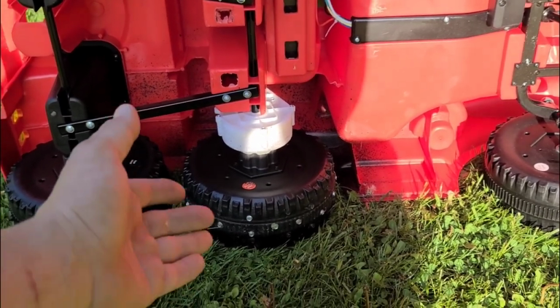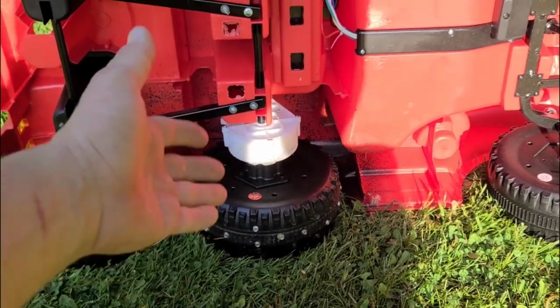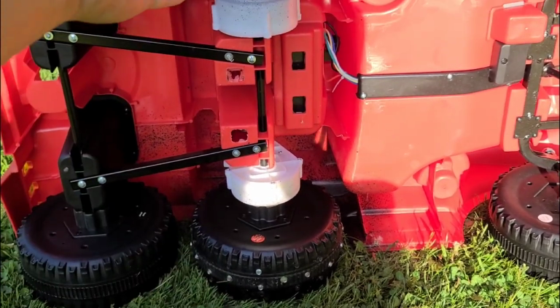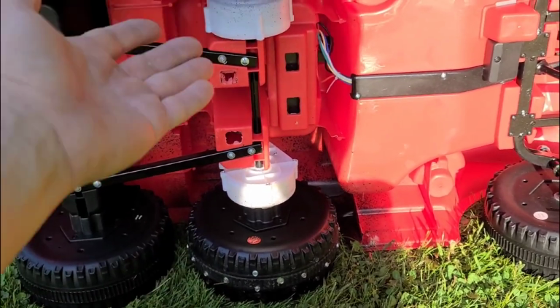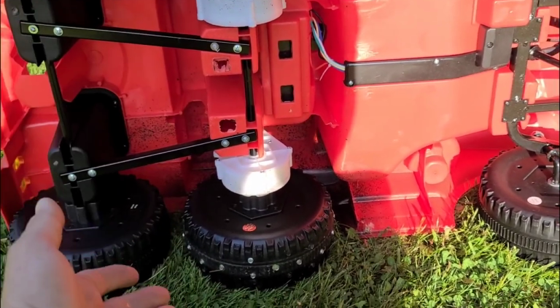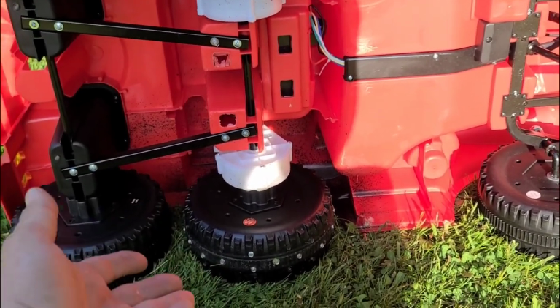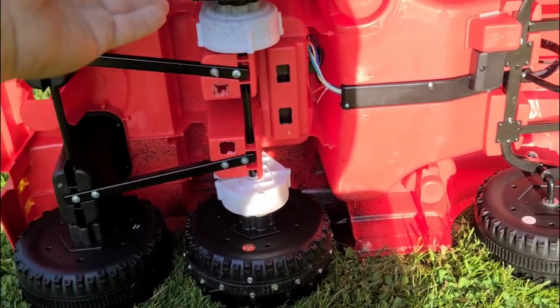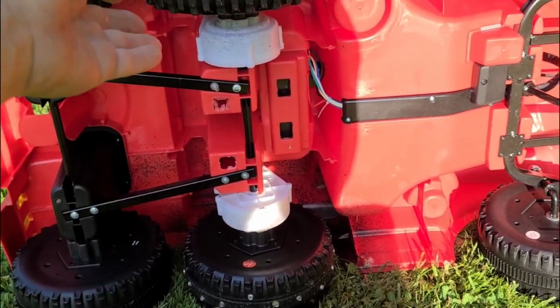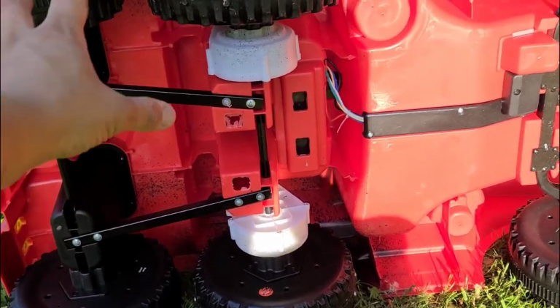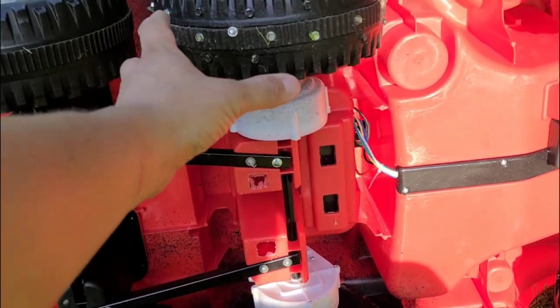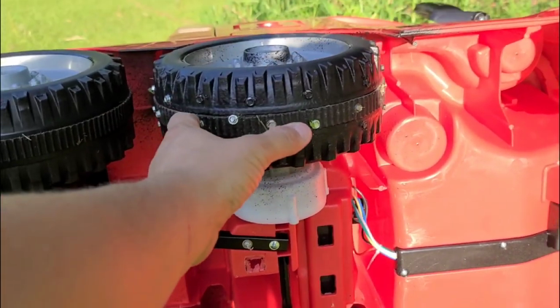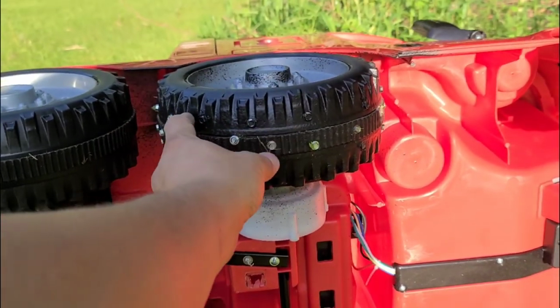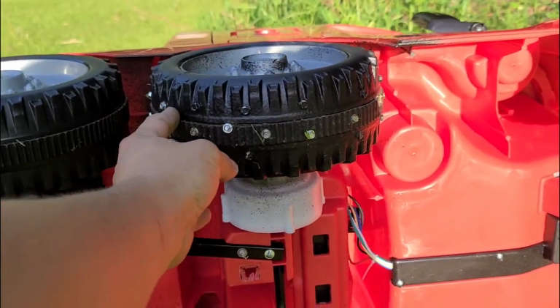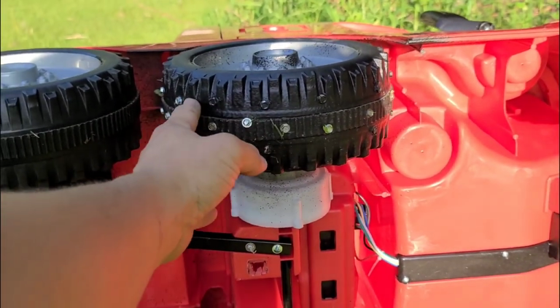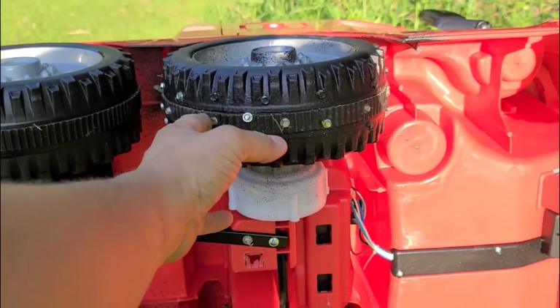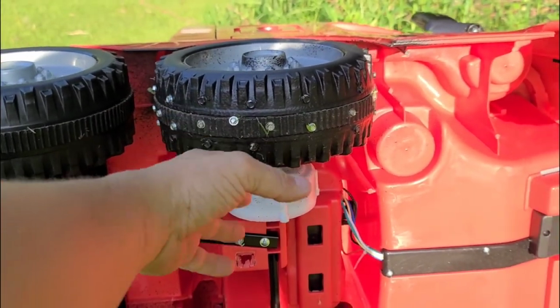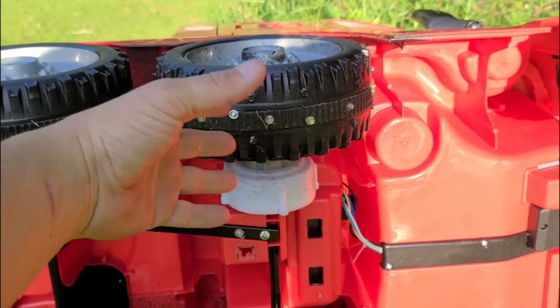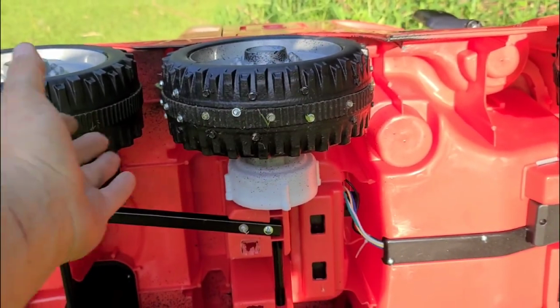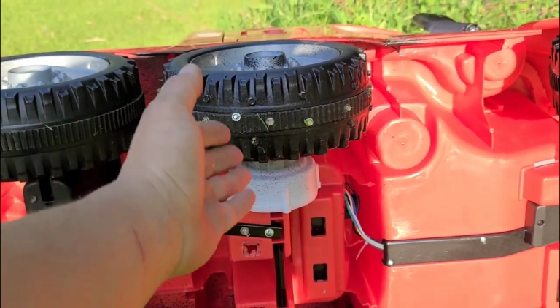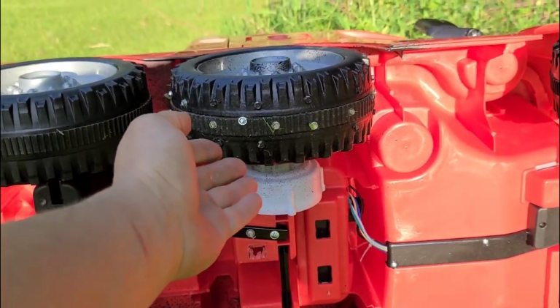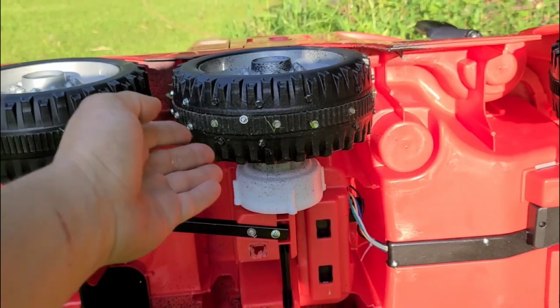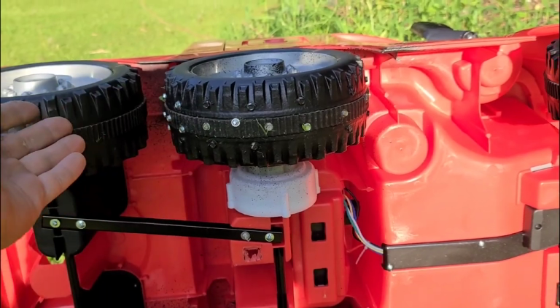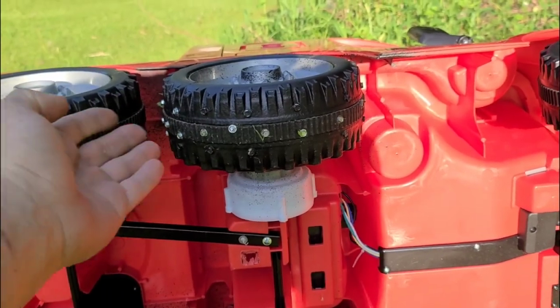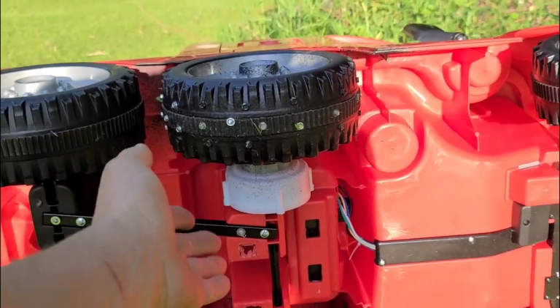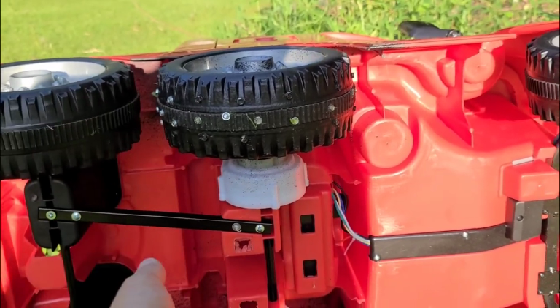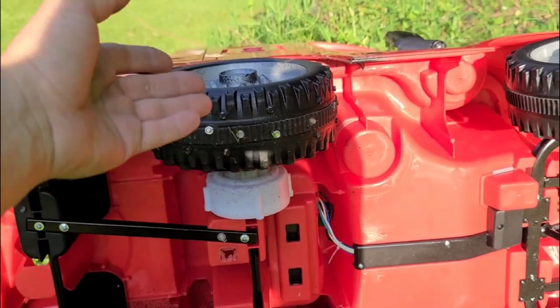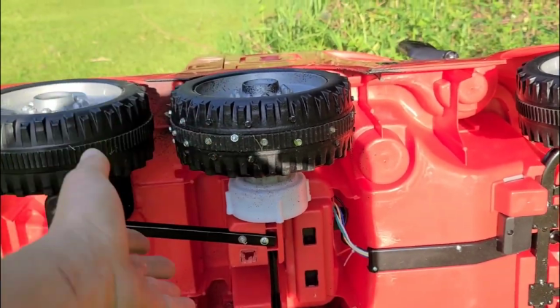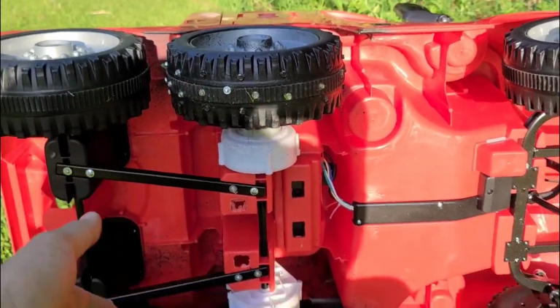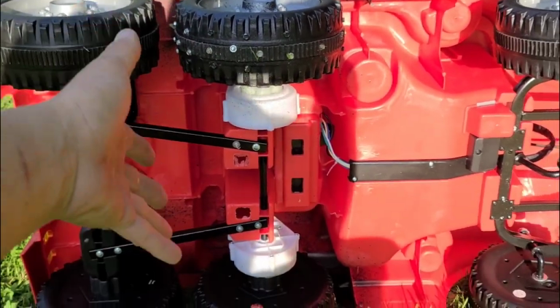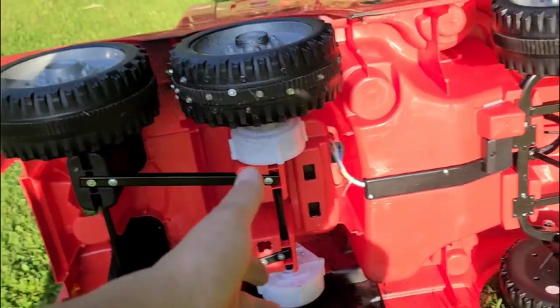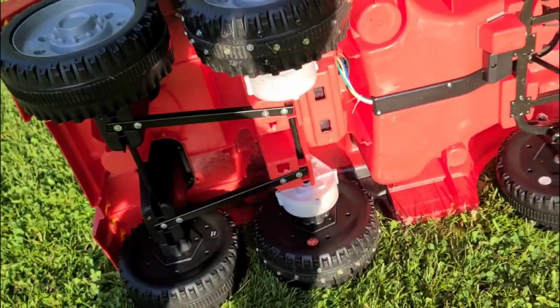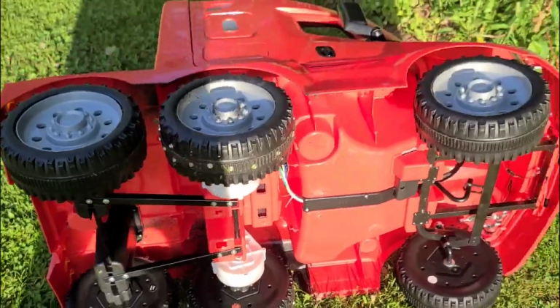This thing now has a lot more traction than it did. It also increased the diameter of the wheel, allowing it to be in contact with the ground more than it used to be. It's not perfect, but it actually makes a huge difference.